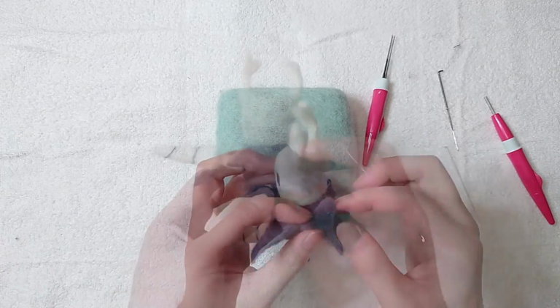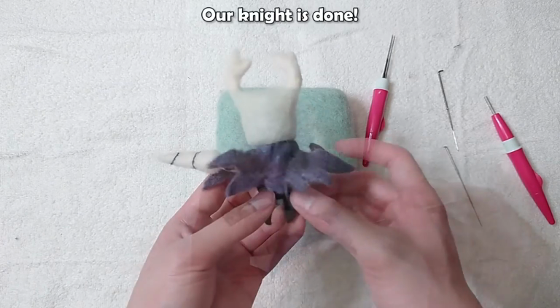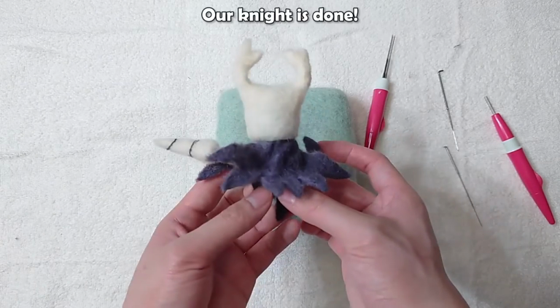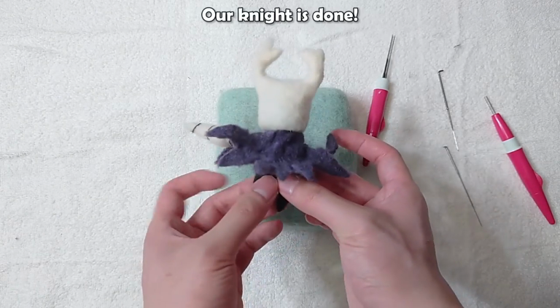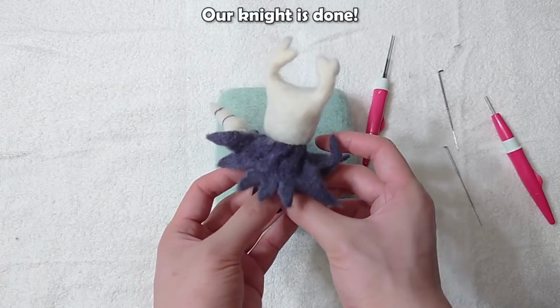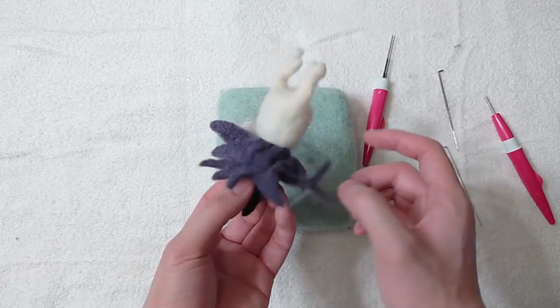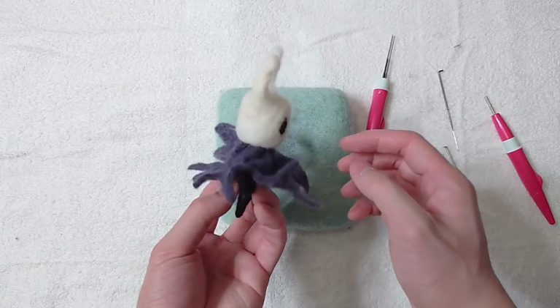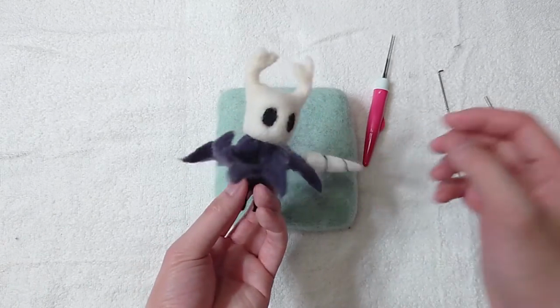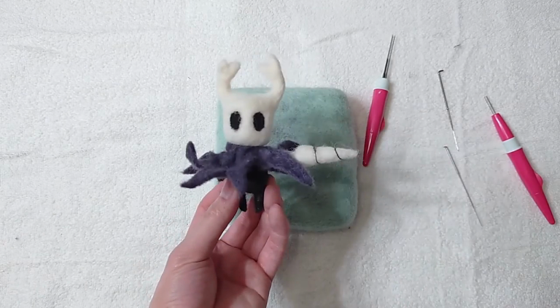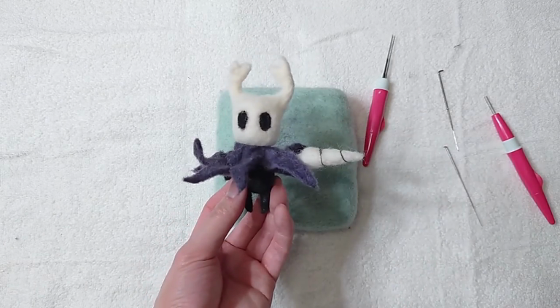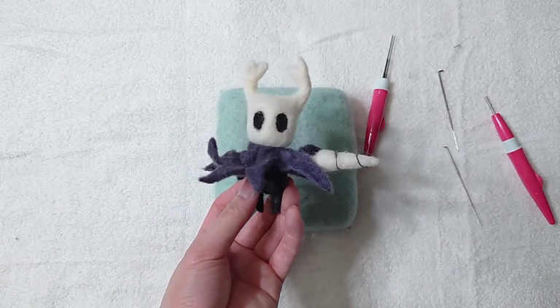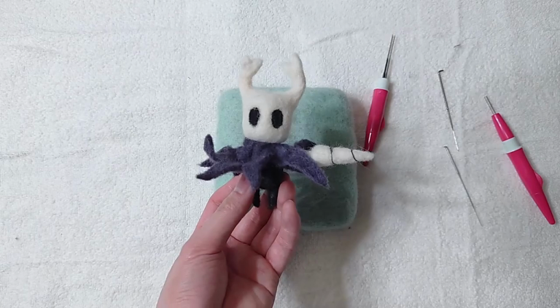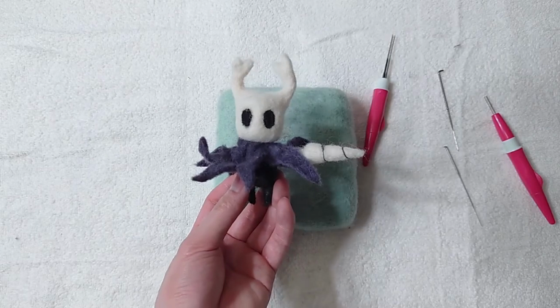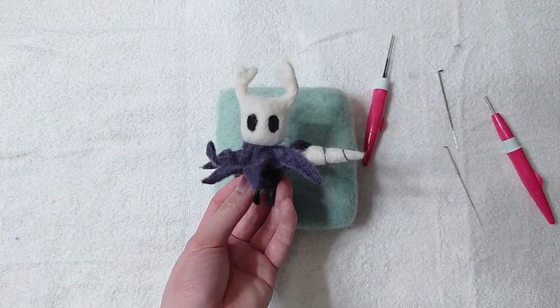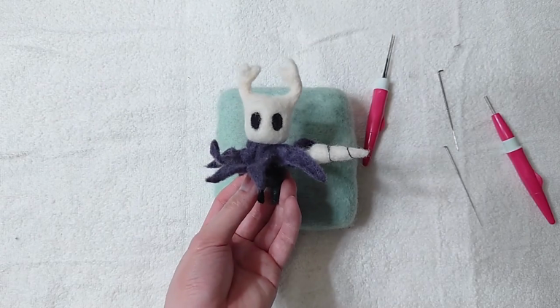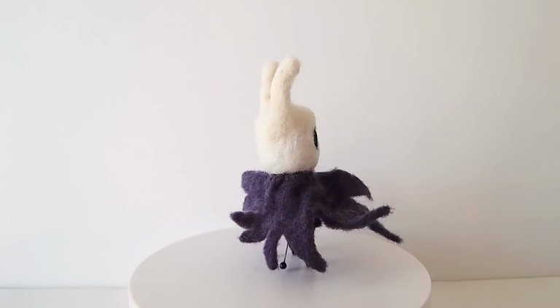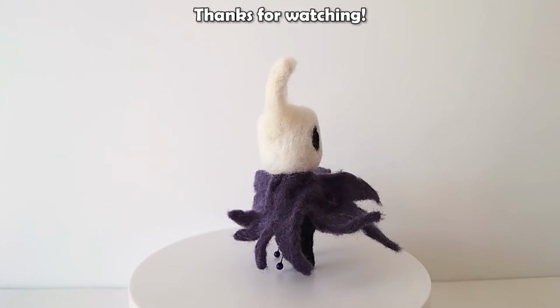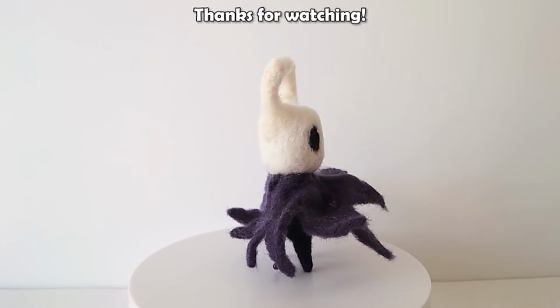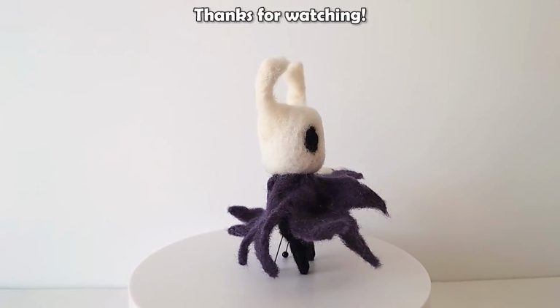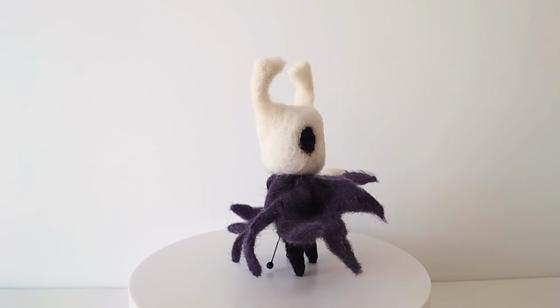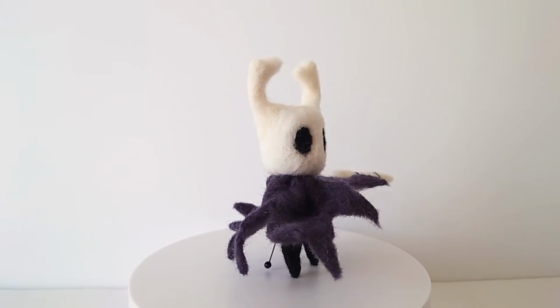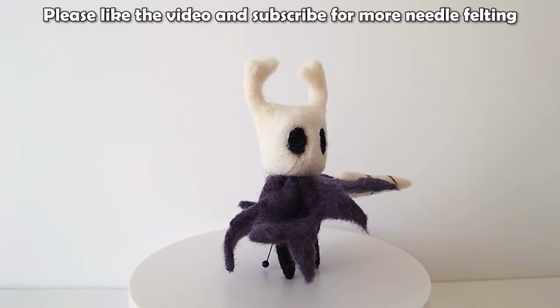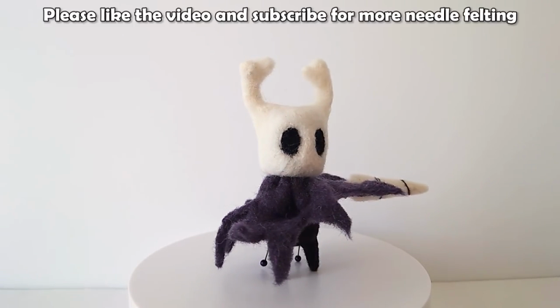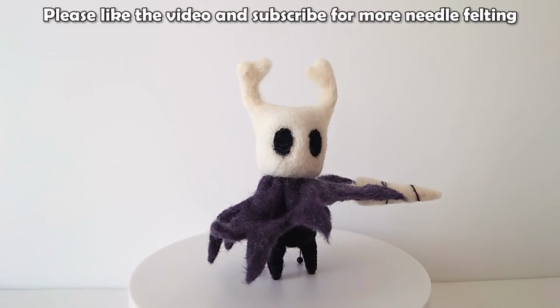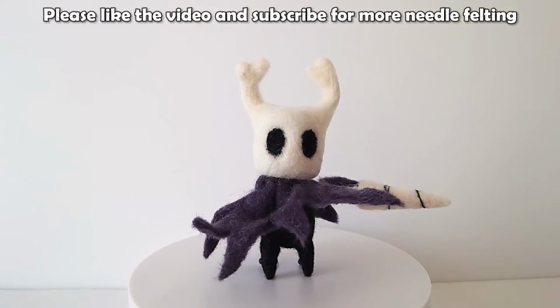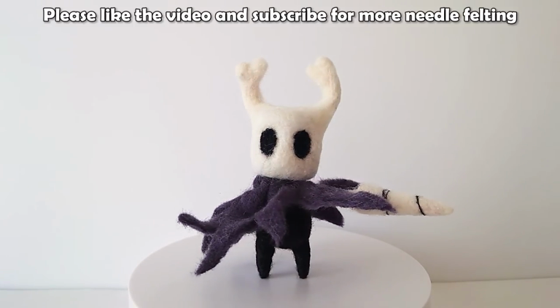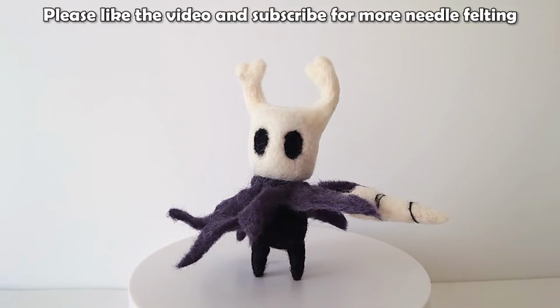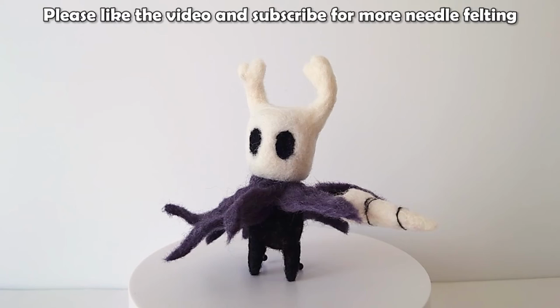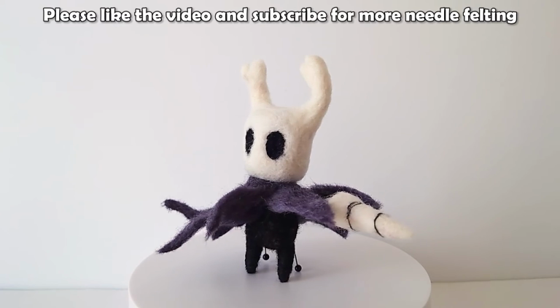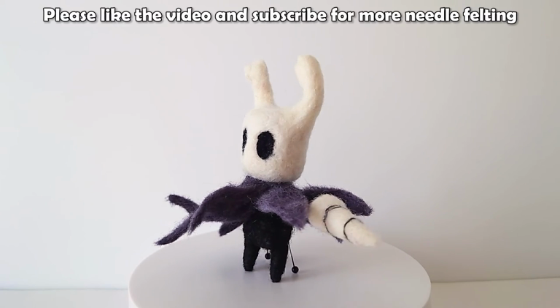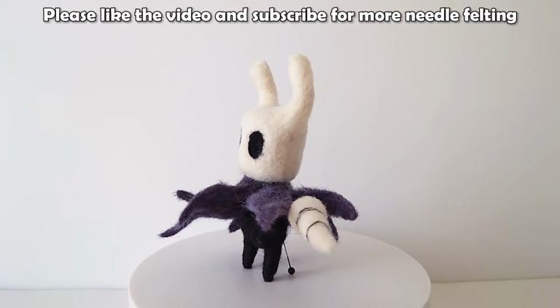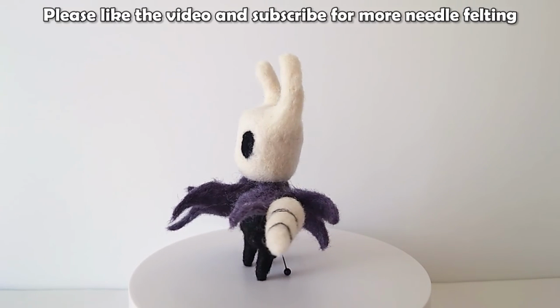Our Knight is done. Please like the video and subscribe for more needle felting. We'll see you next time.